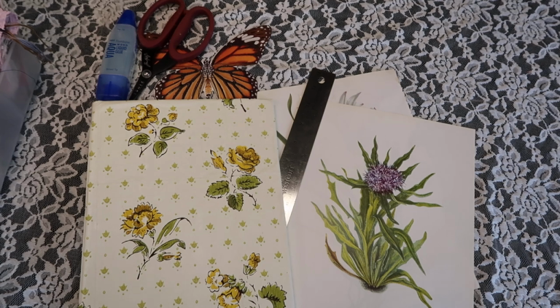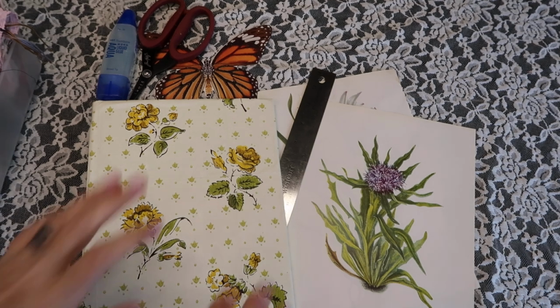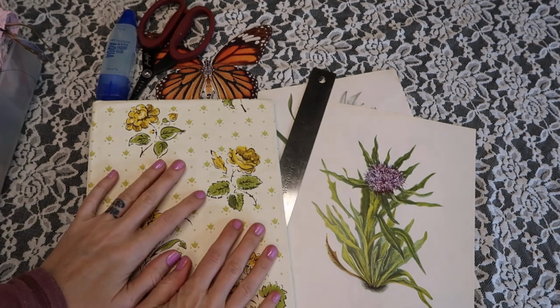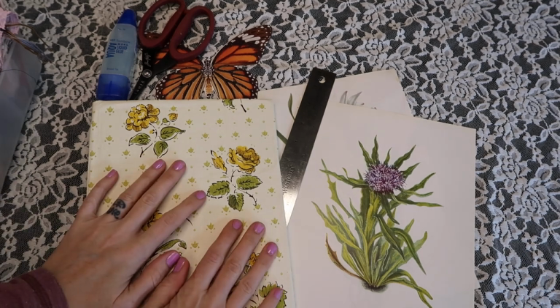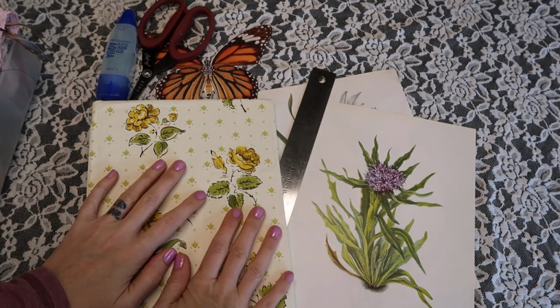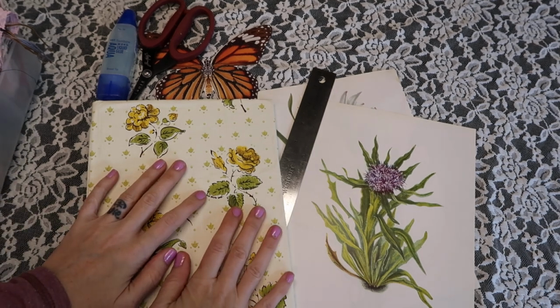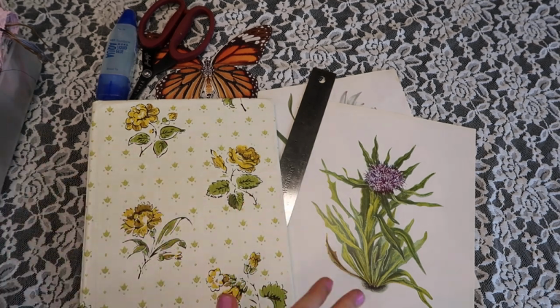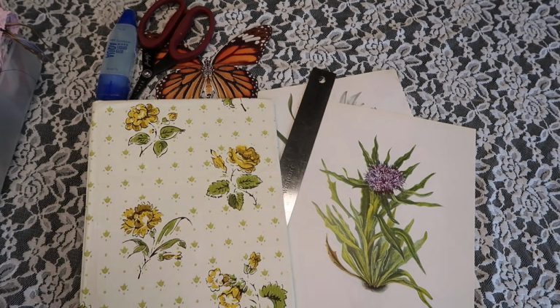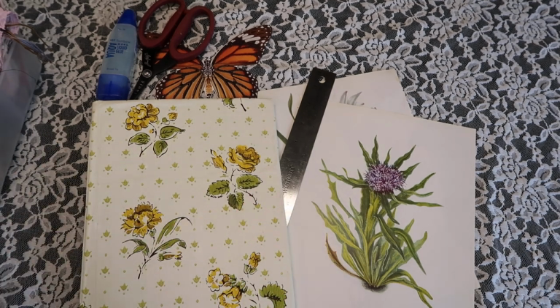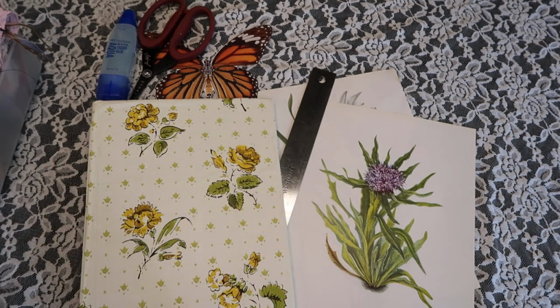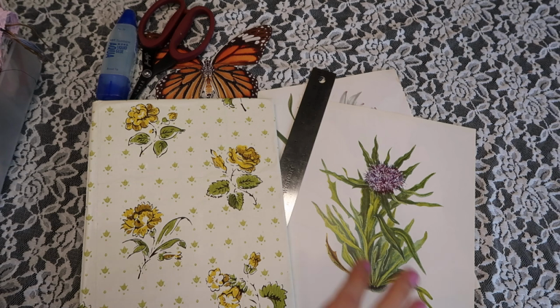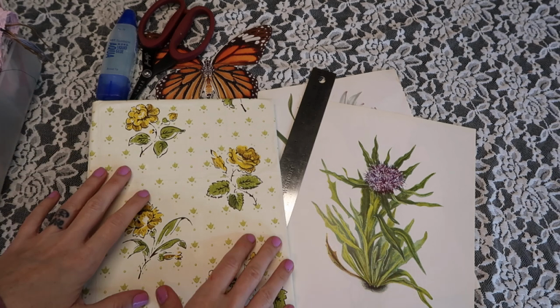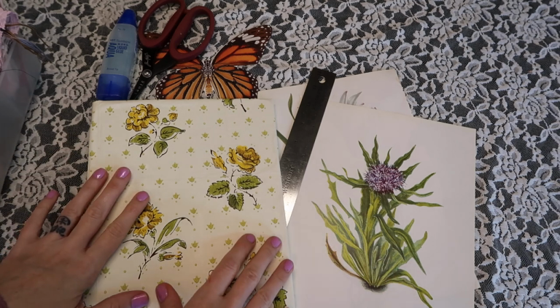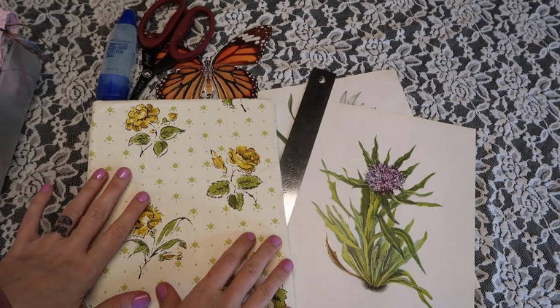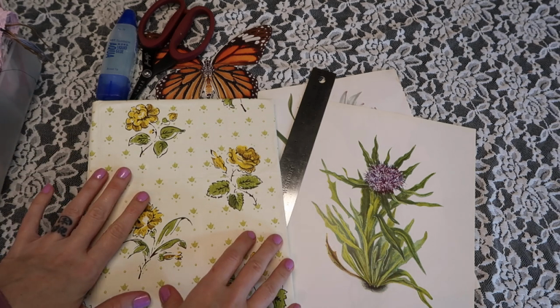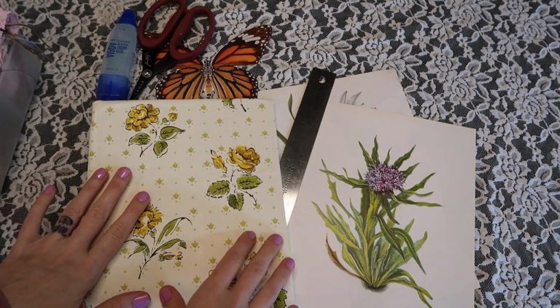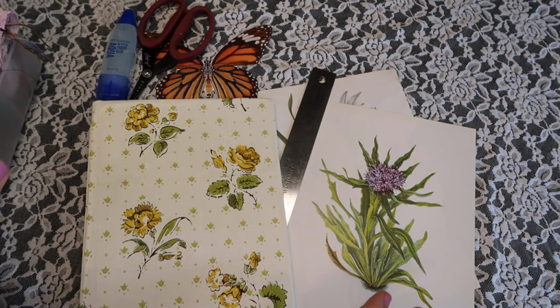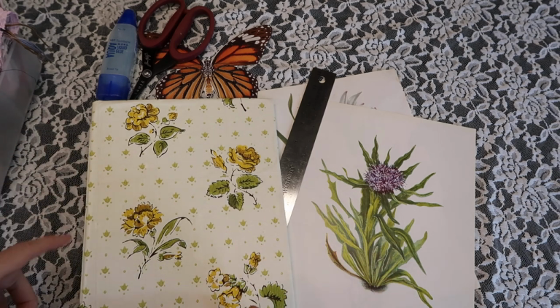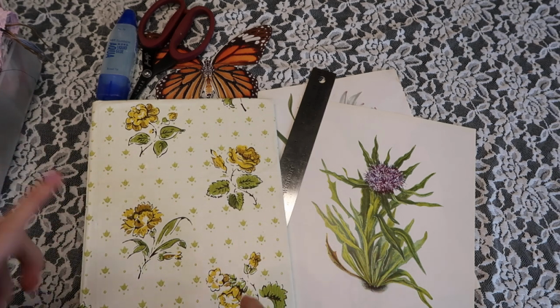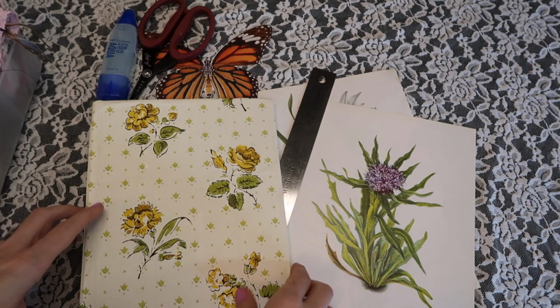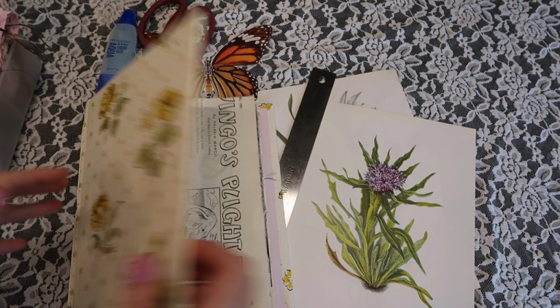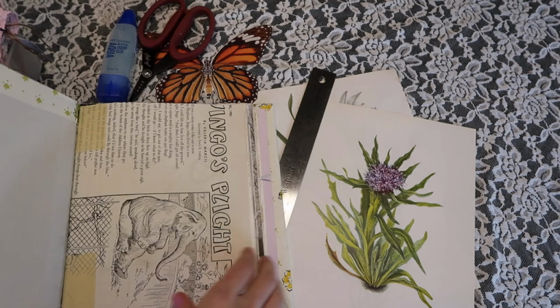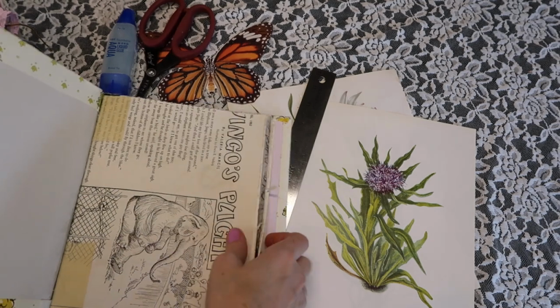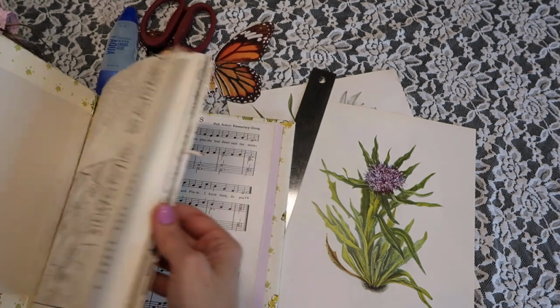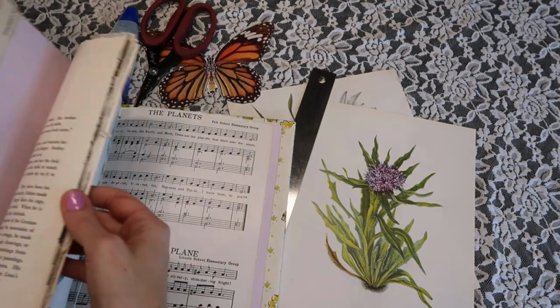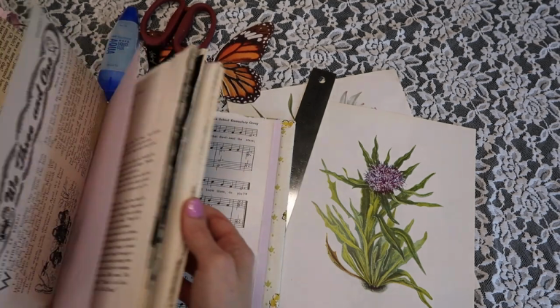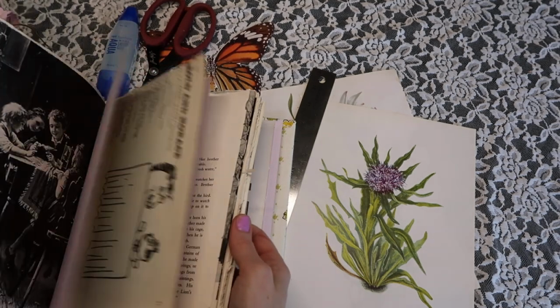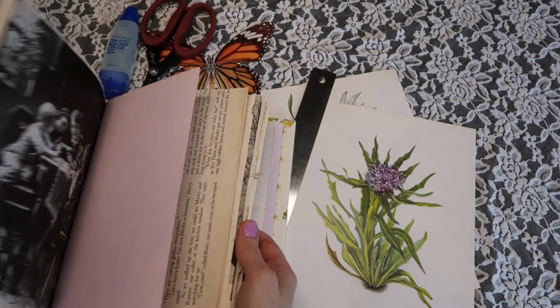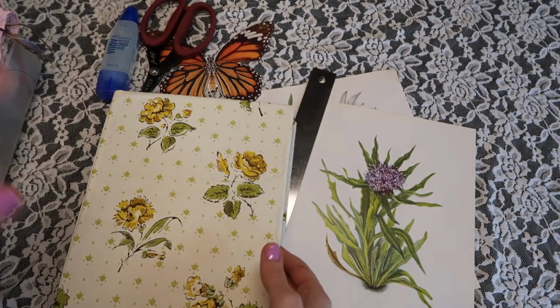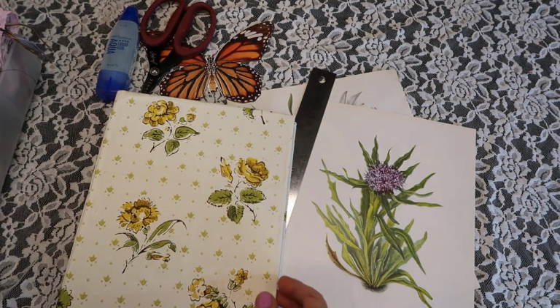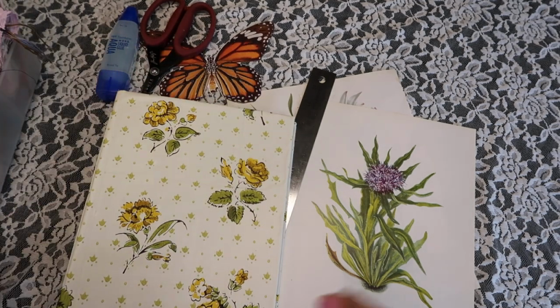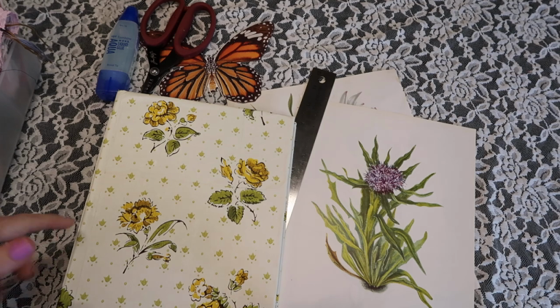Hey crafty cuties, I hope you guys are doing lovely. Today we are going to be working on my new idea inspiration book. If you wanted to see how I made this, it's the video probably right before this so I'll try to link that below.